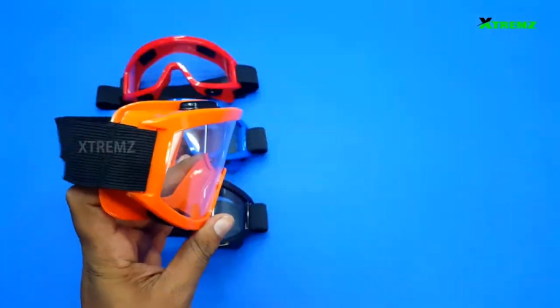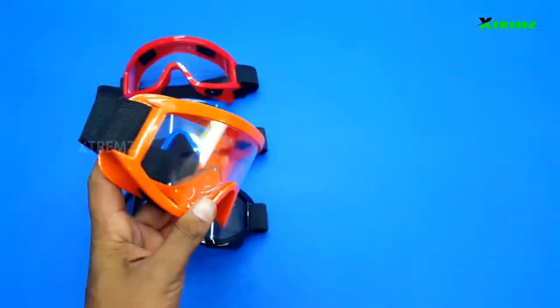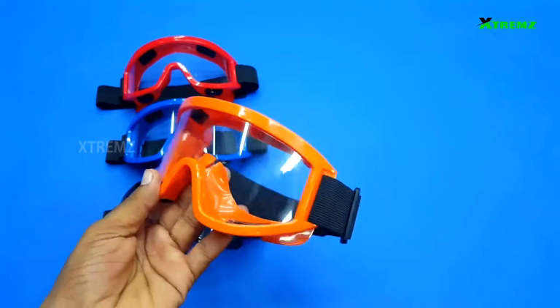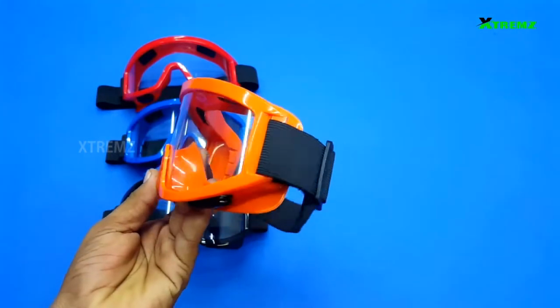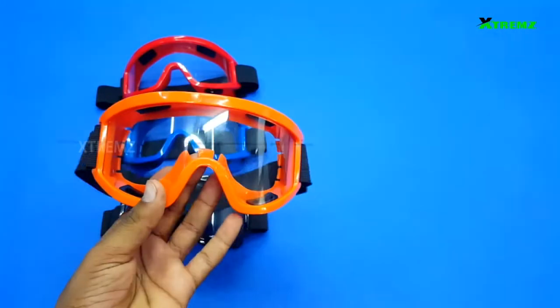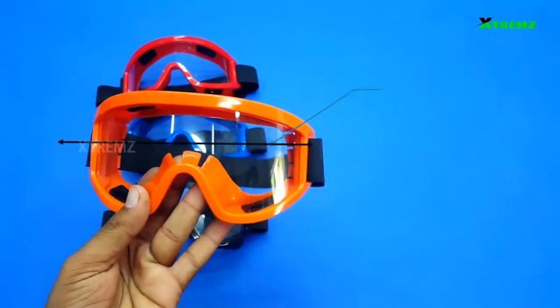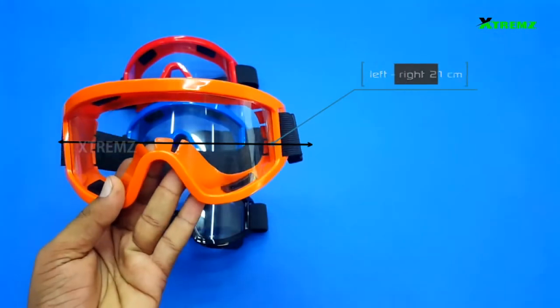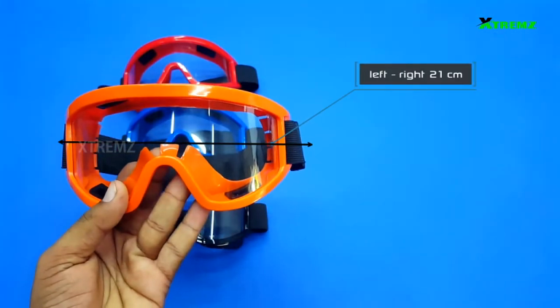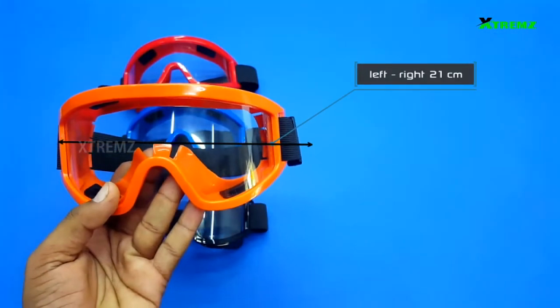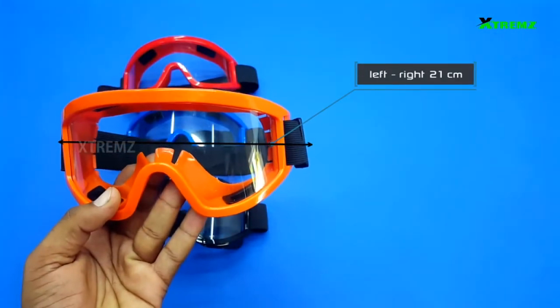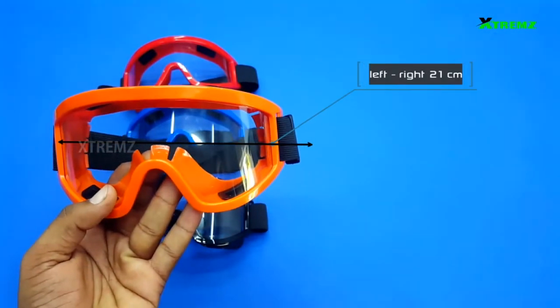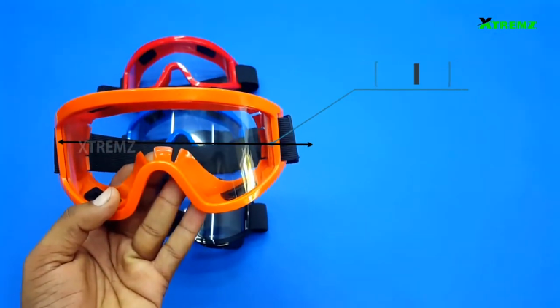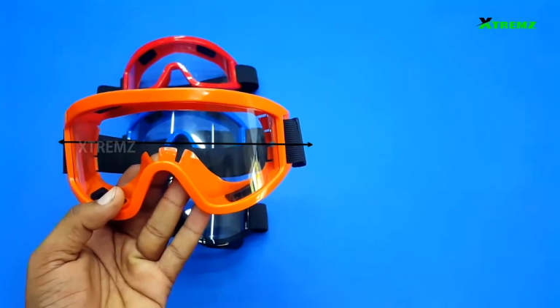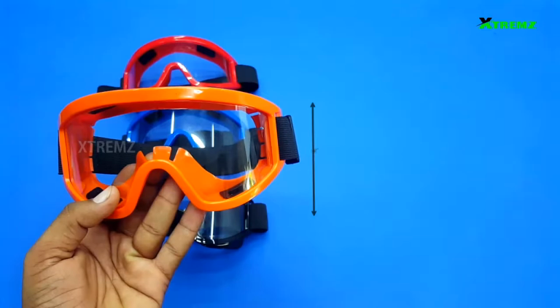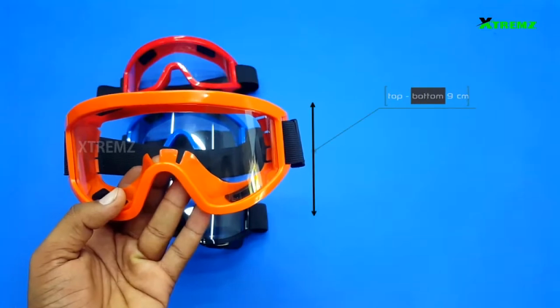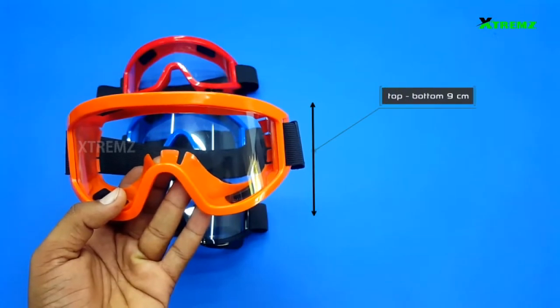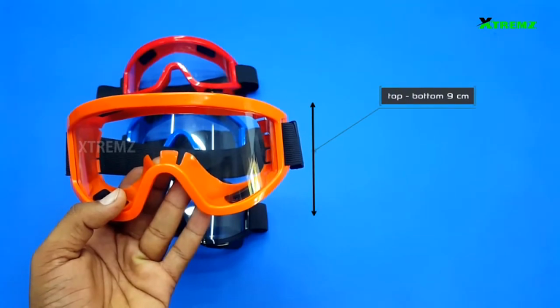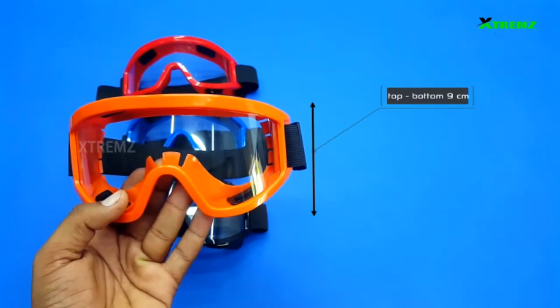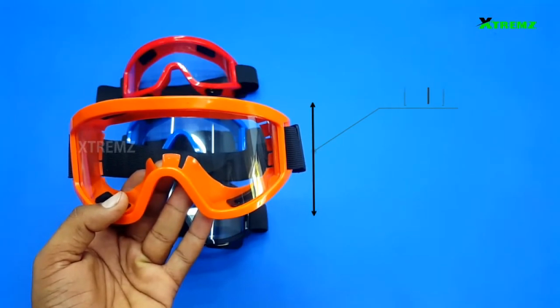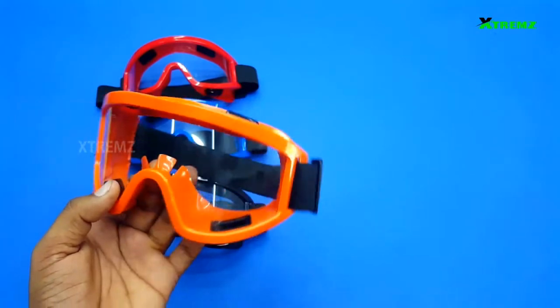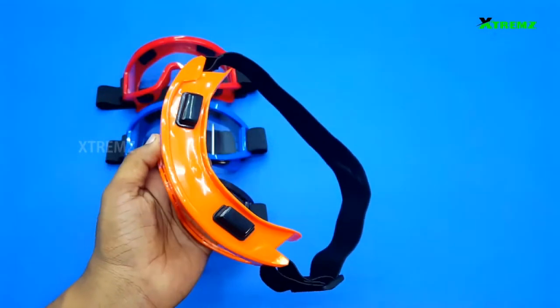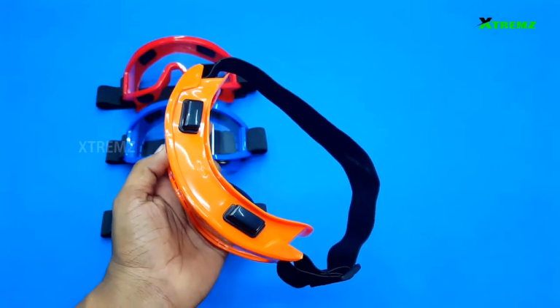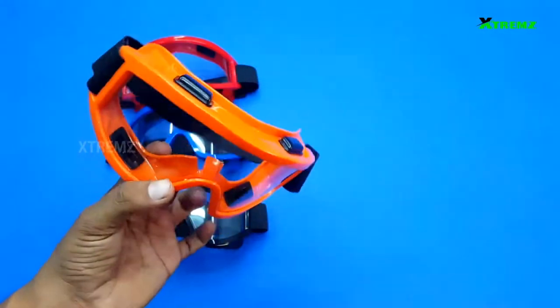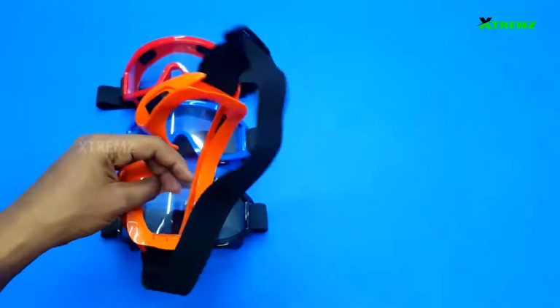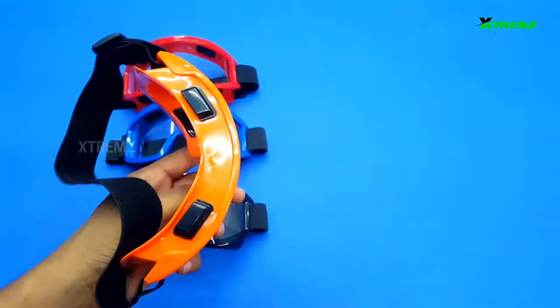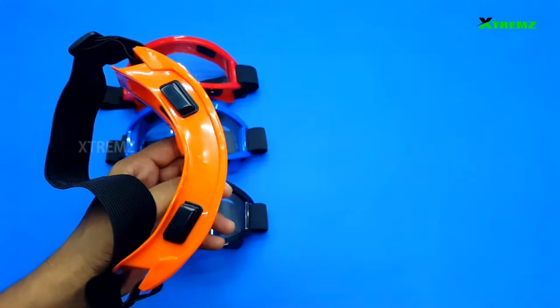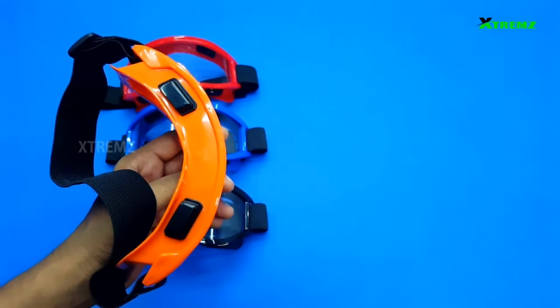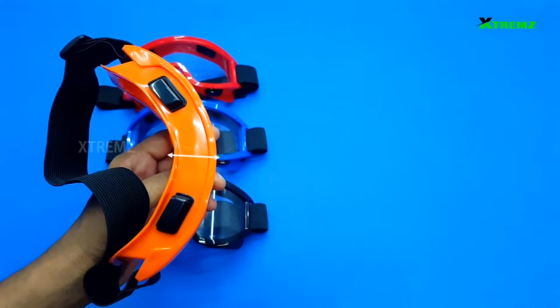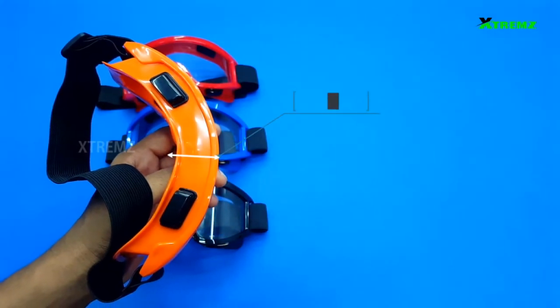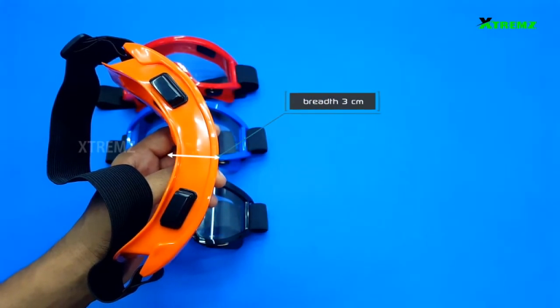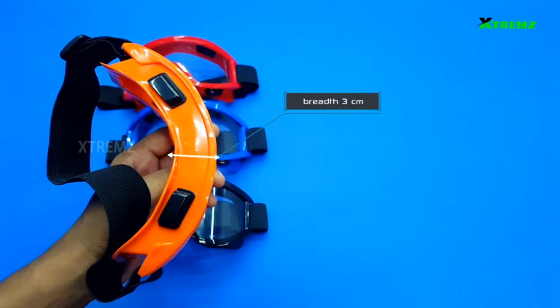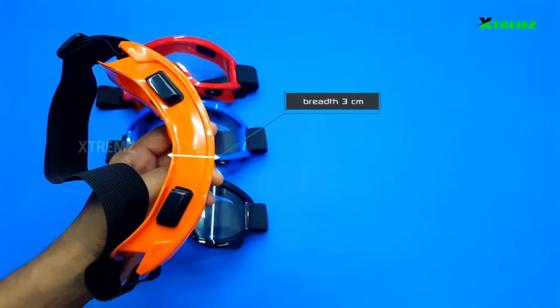We will wear the goggles — the goggles are sized as follows: the front side is left to right, size 21cm. The goggles are top to bottom, size 9cm. And the goggles breadth size is 3cm.